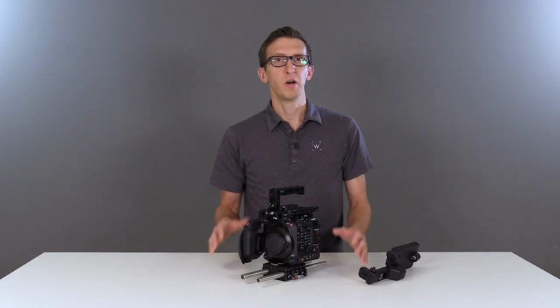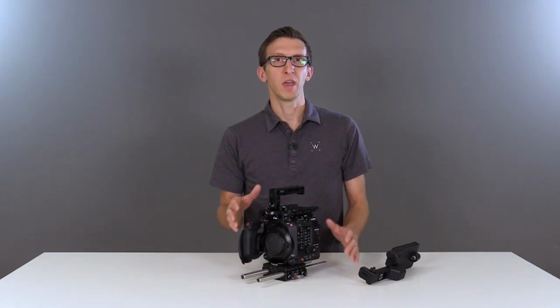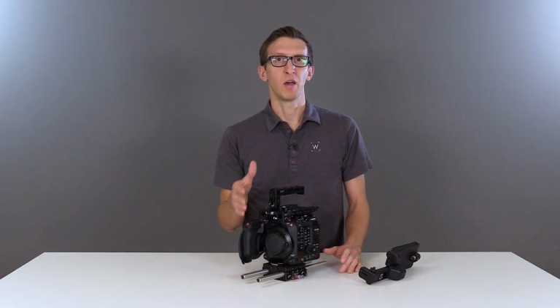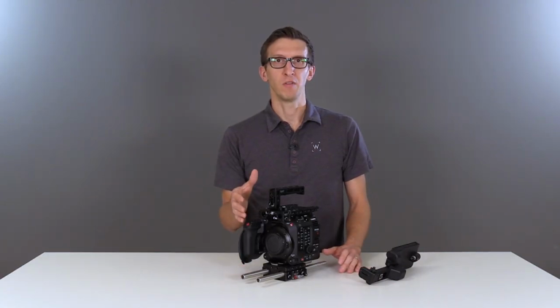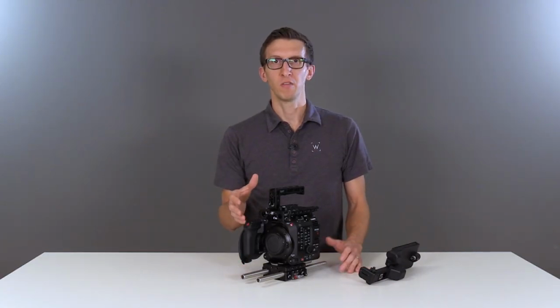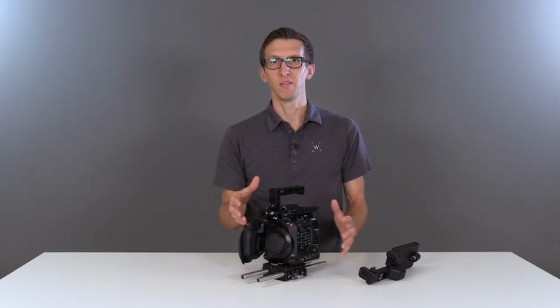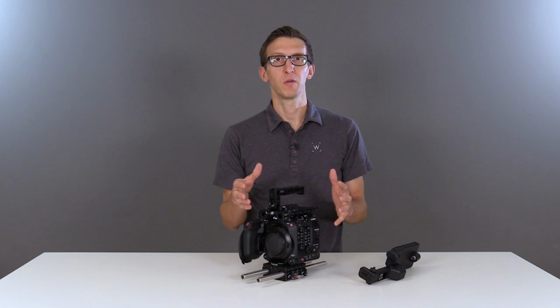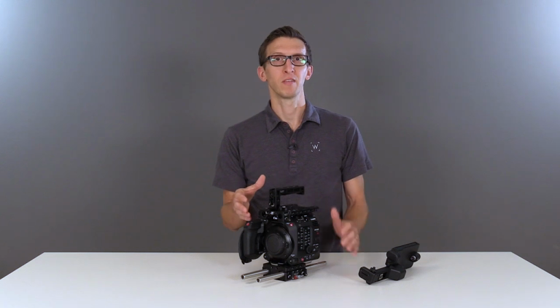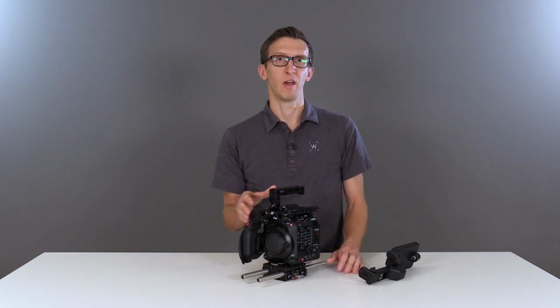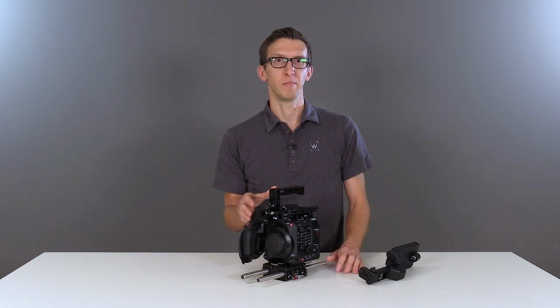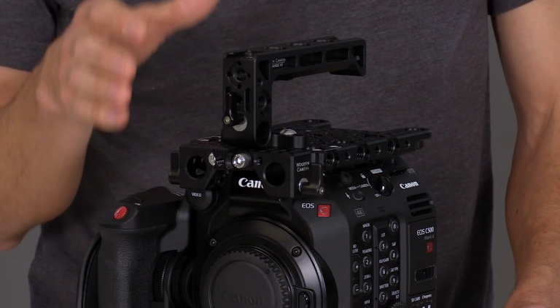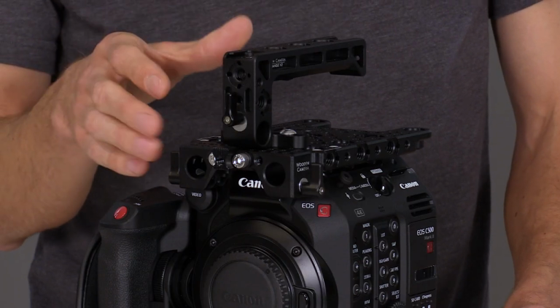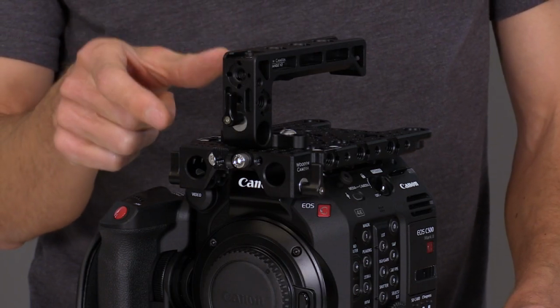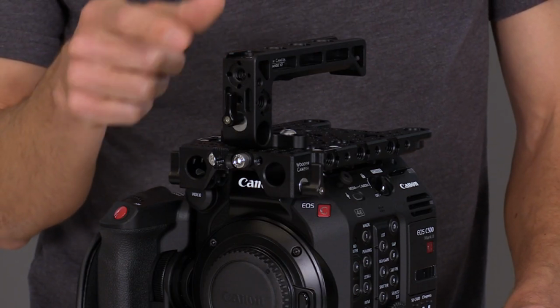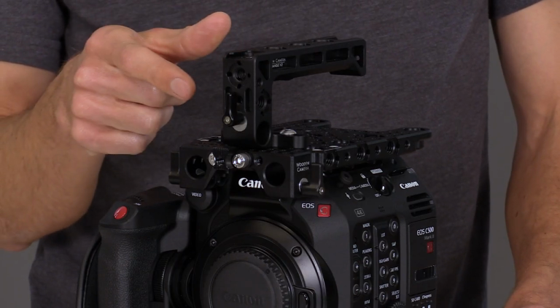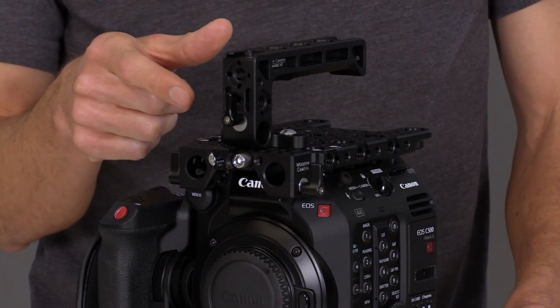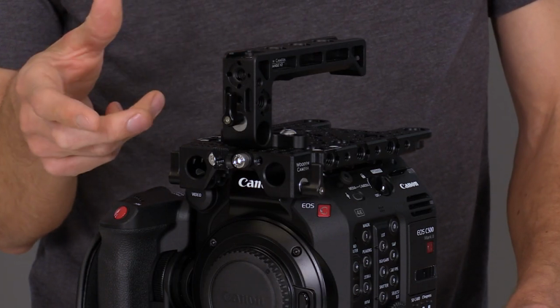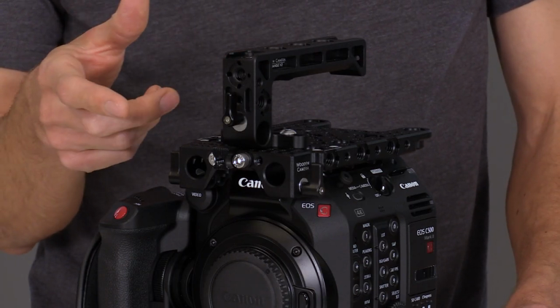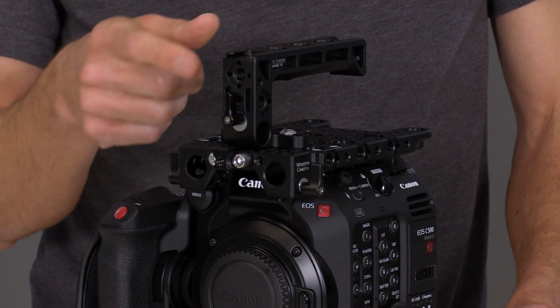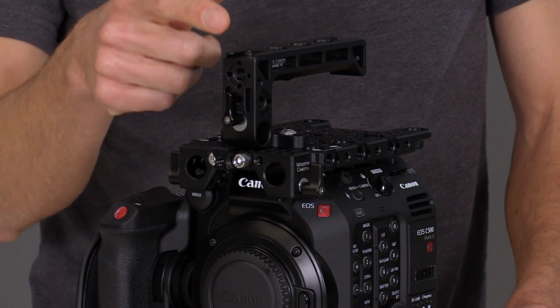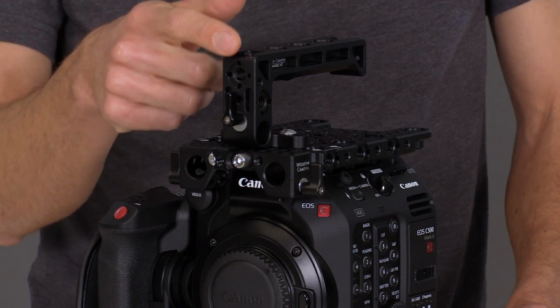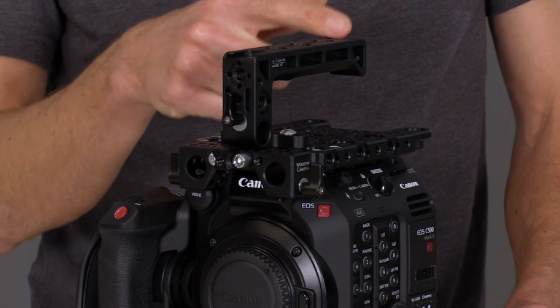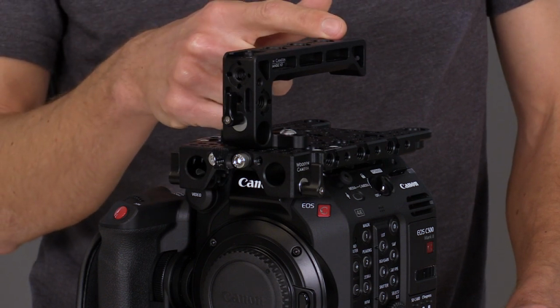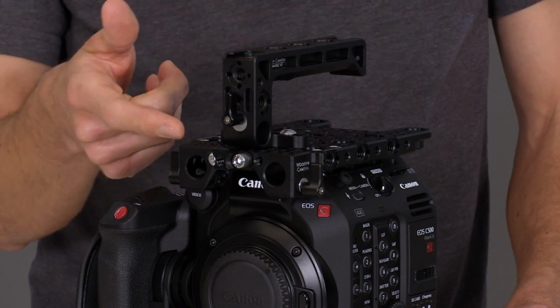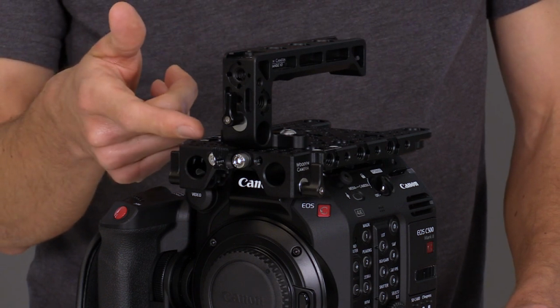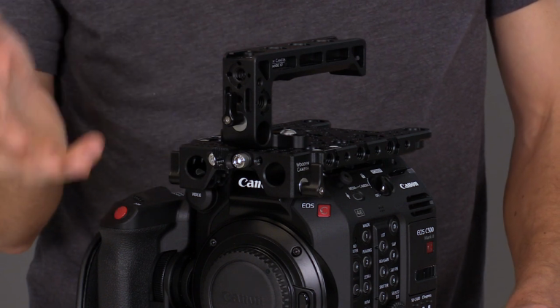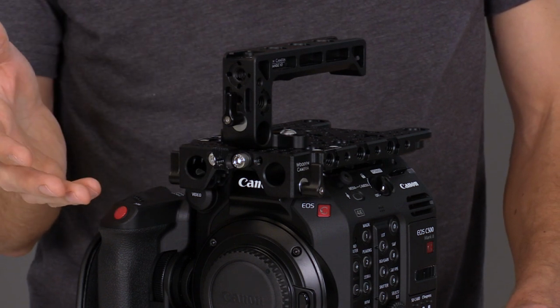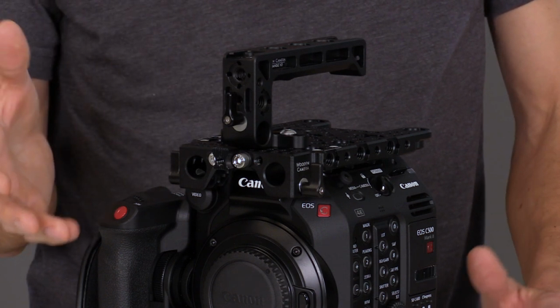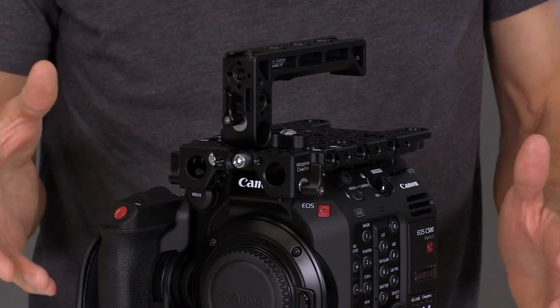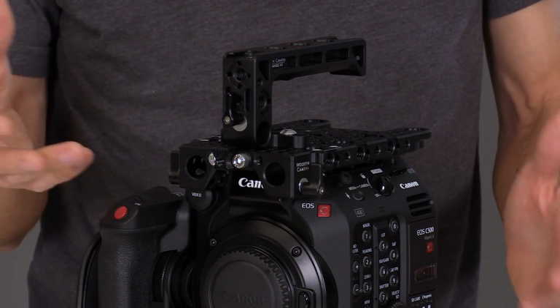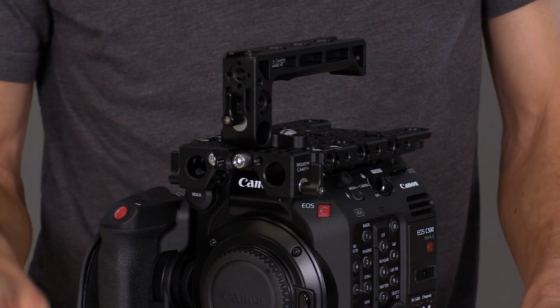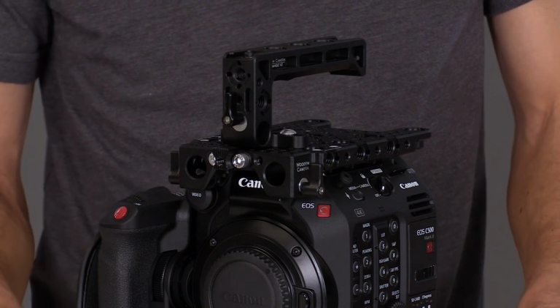Above that we have our Top Handle V2 which attaches to different places on the top plate. This handle has 1/4-20 and 3/8 mounting points for attaching accessories as well as a shoe mount in the front and back. On the side we have a 15mm opening for attaching our UVF Mount V2.